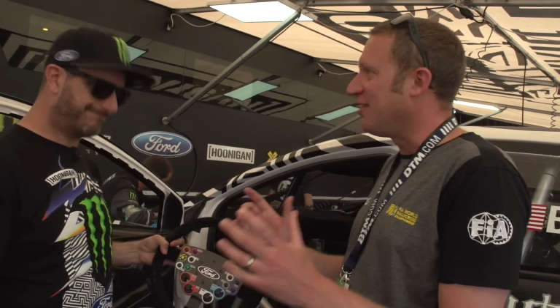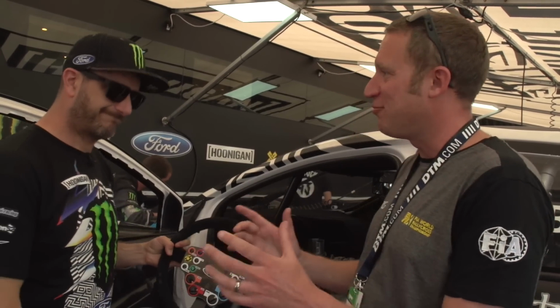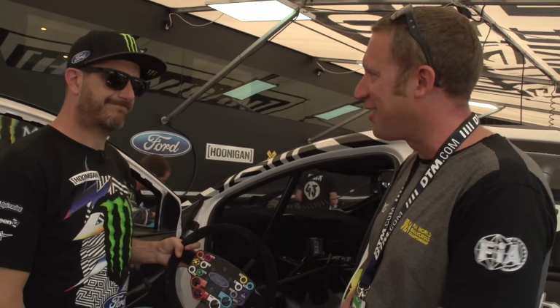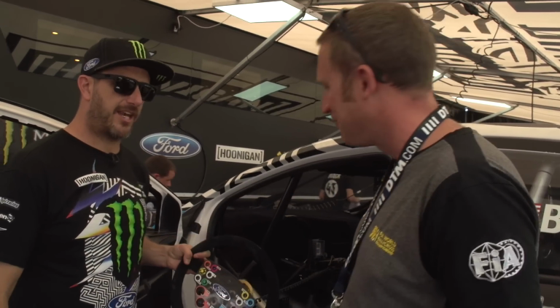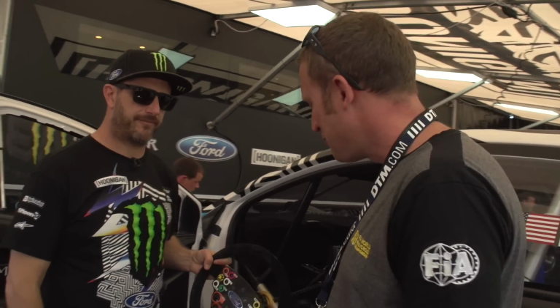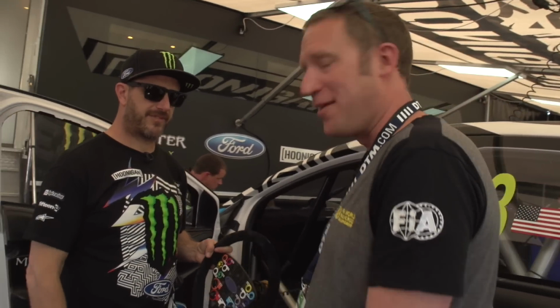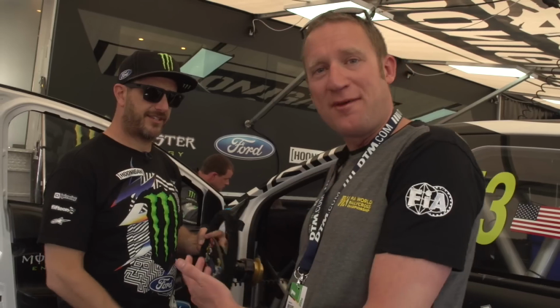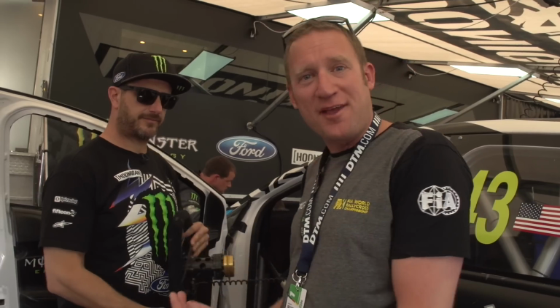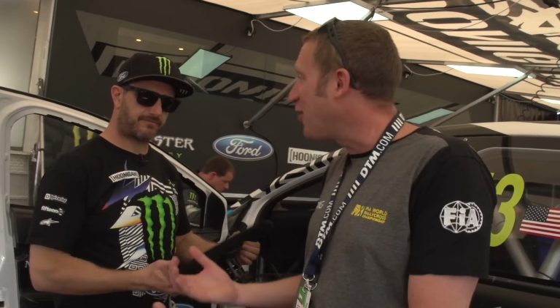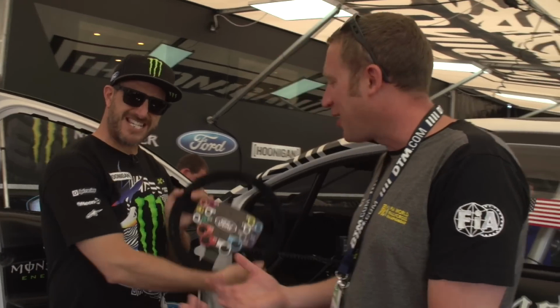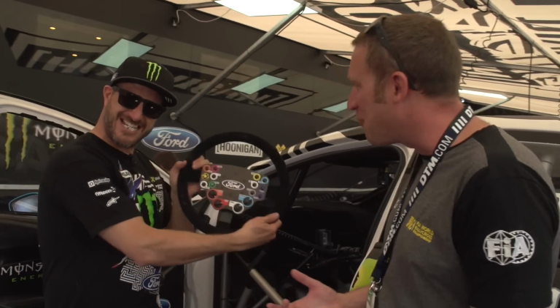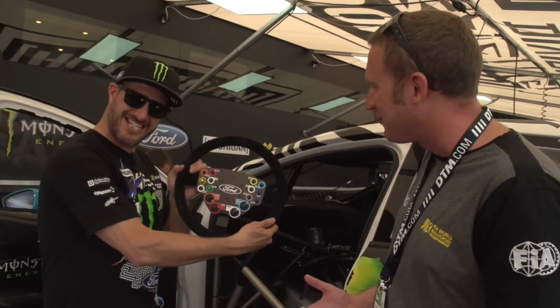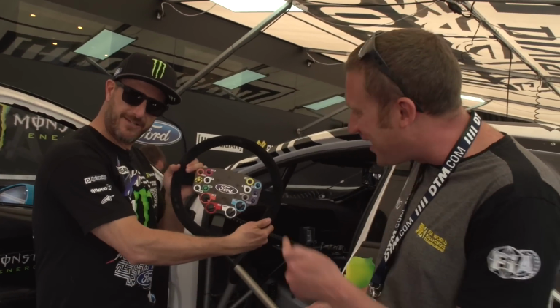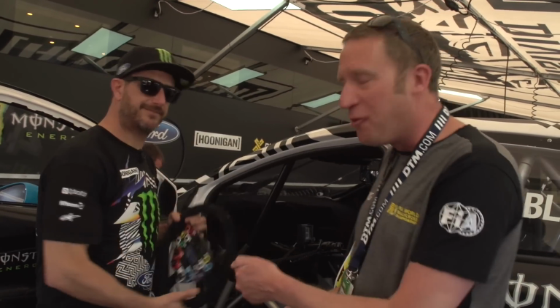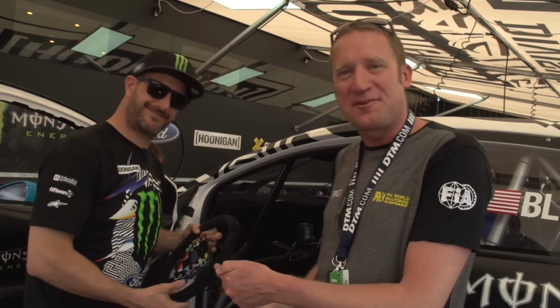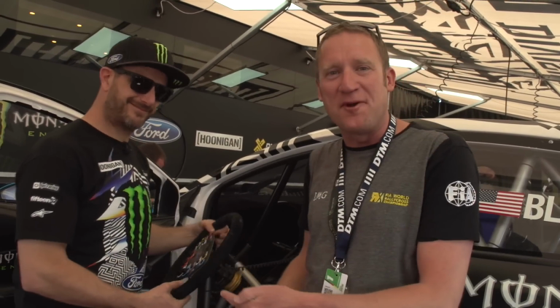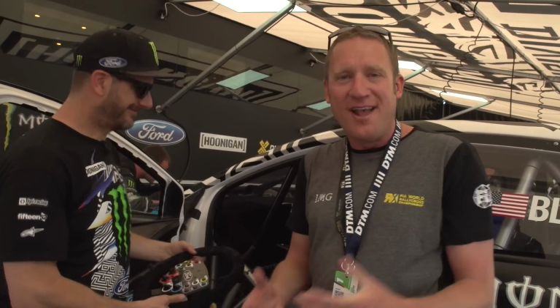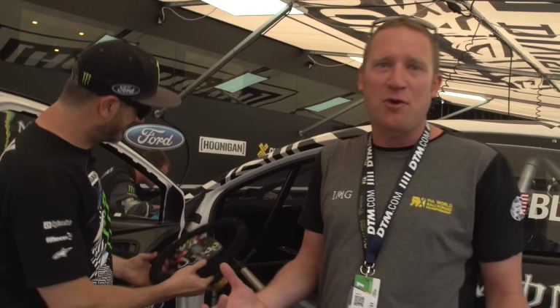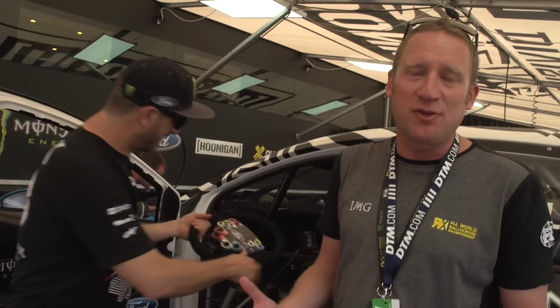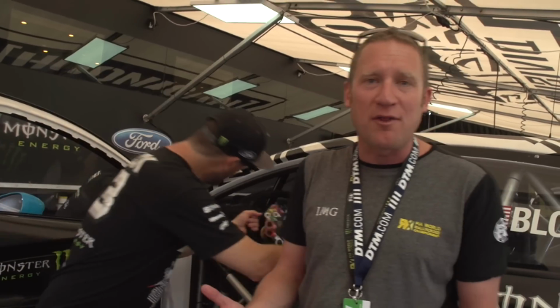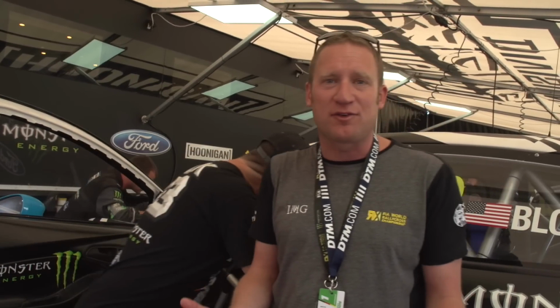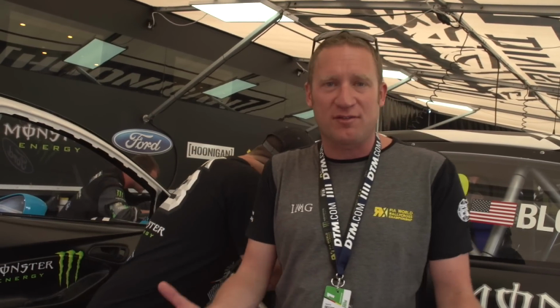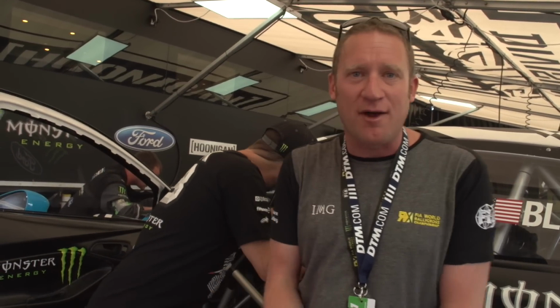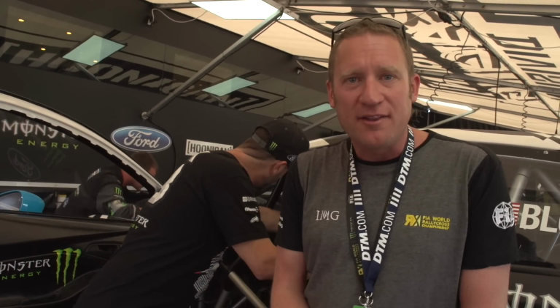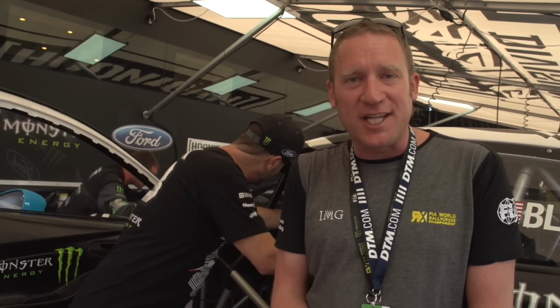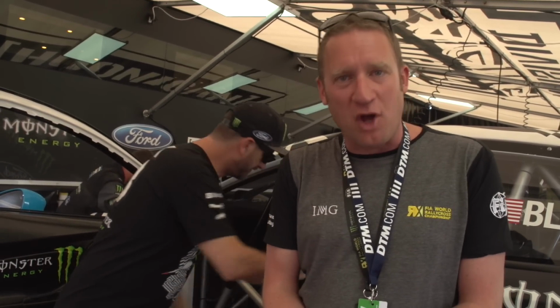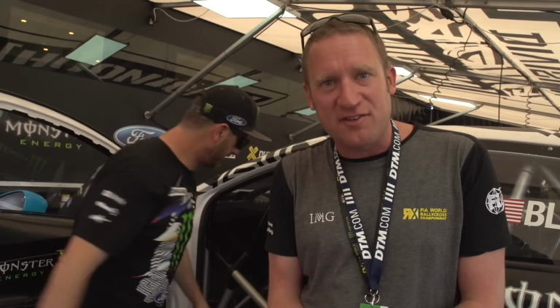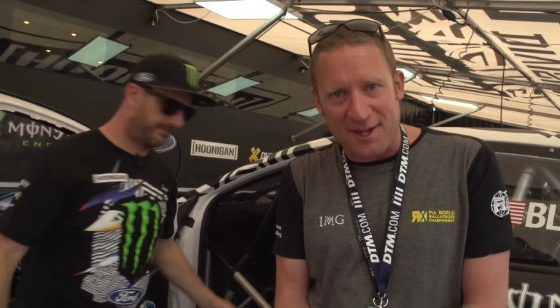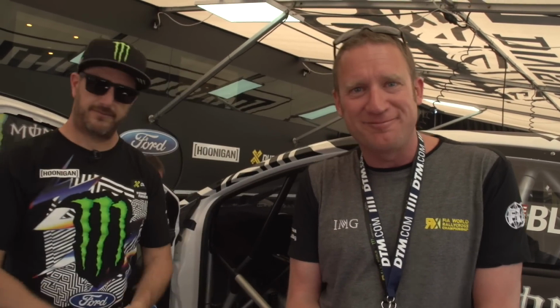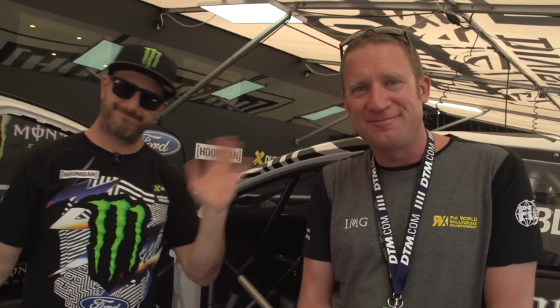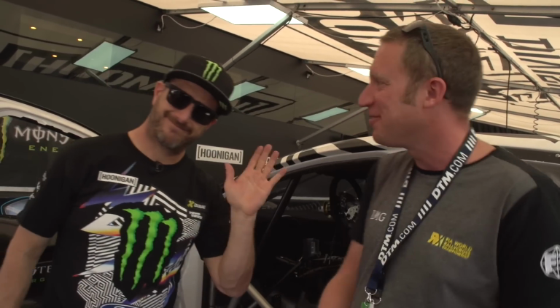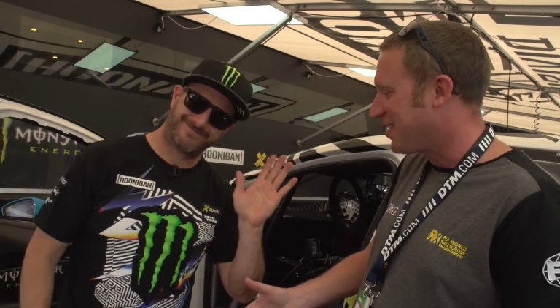Simple, everything there, ready to go. Brilliant. Thank you very much, Ken Block — much appreciated. Awesome steering wheel. Any questions you want to know the answers to, give us a shout. The hashtag is RxTech. Thanks, Ken.